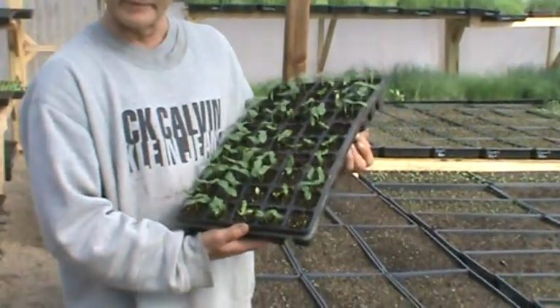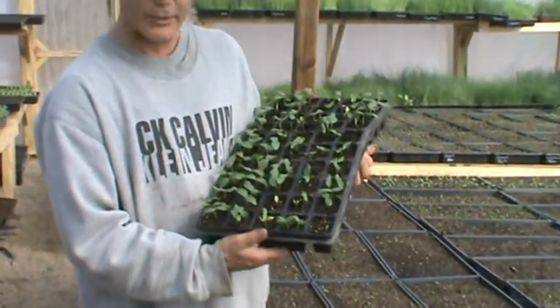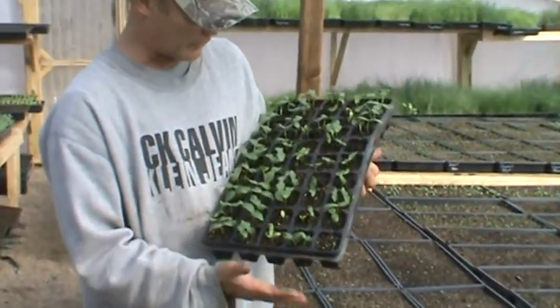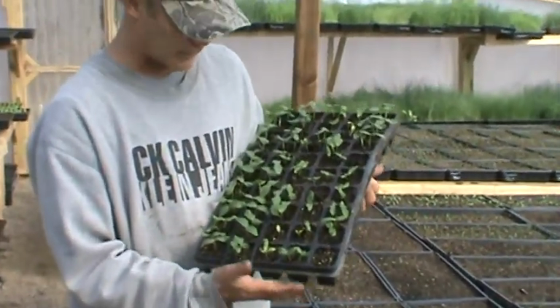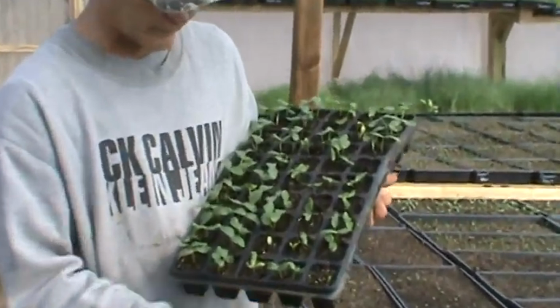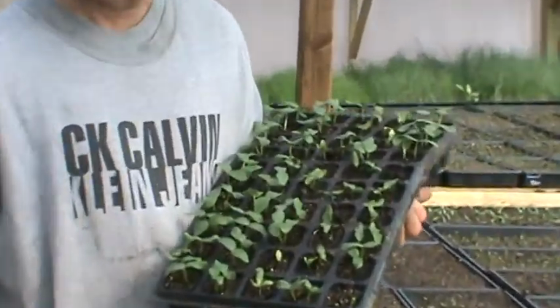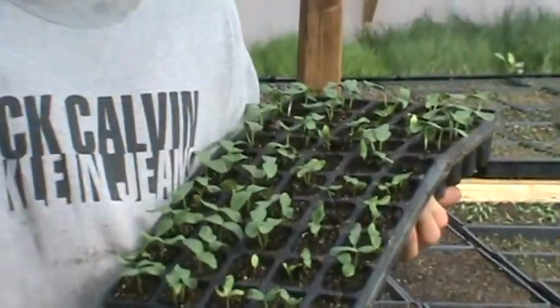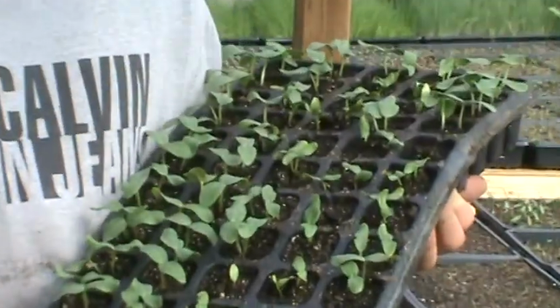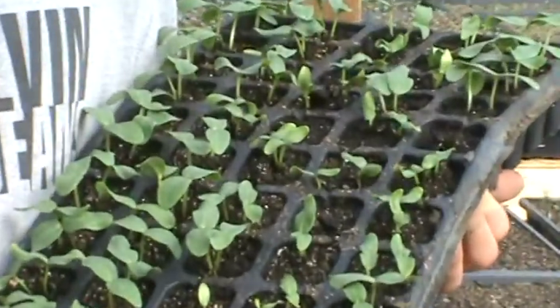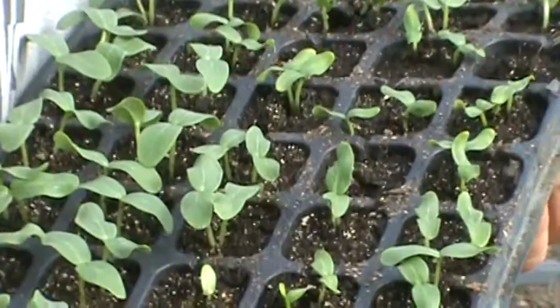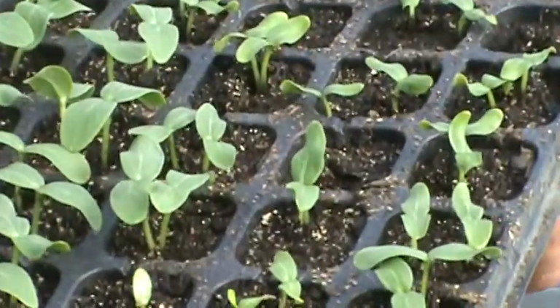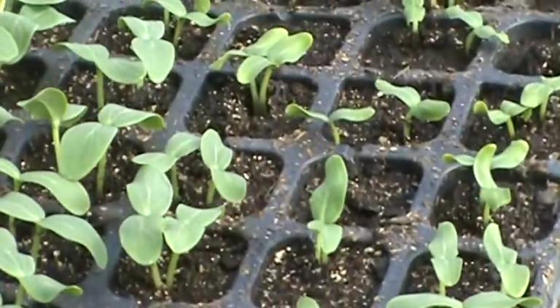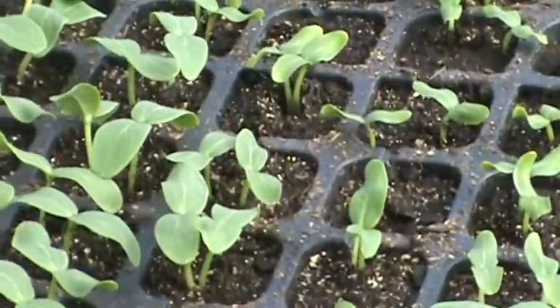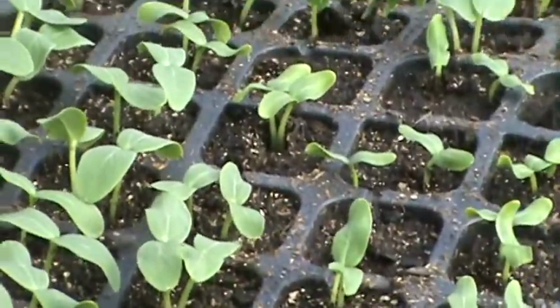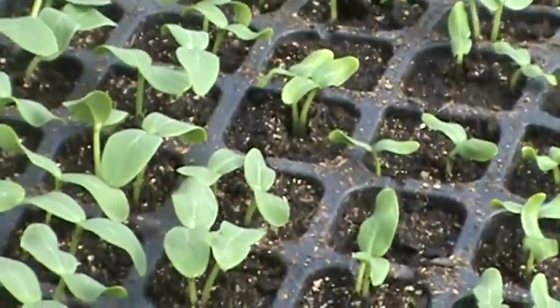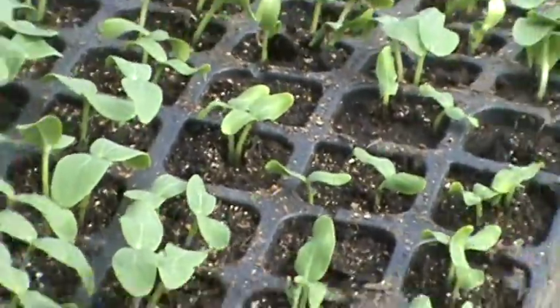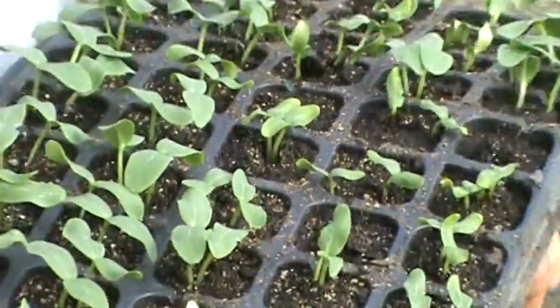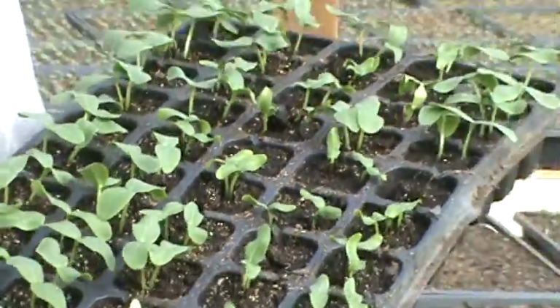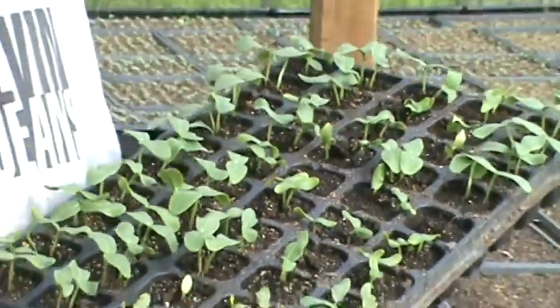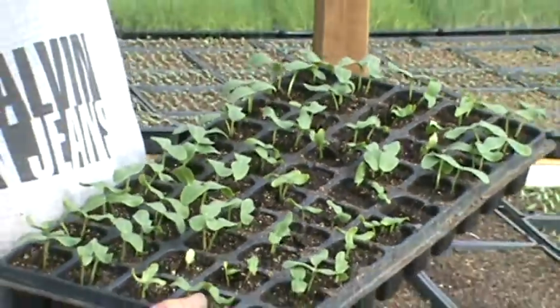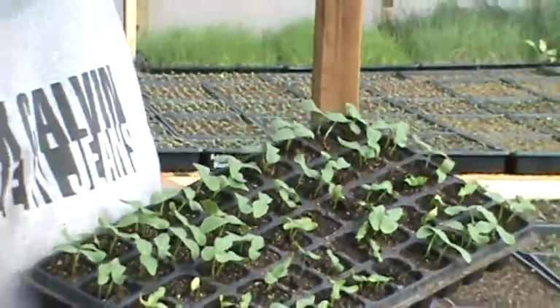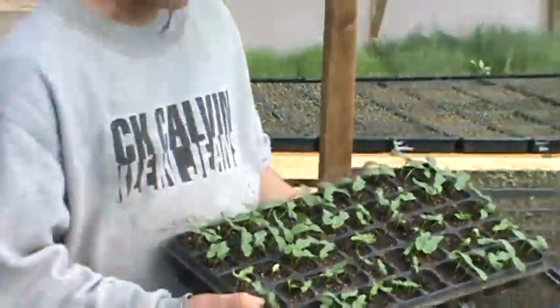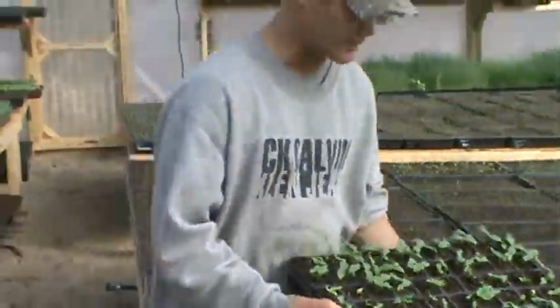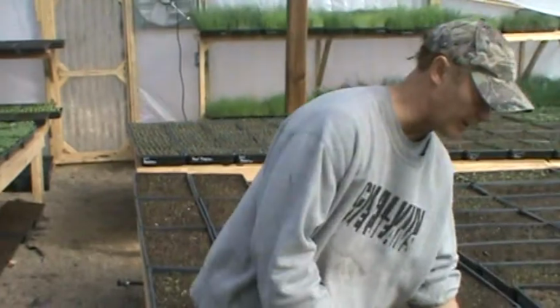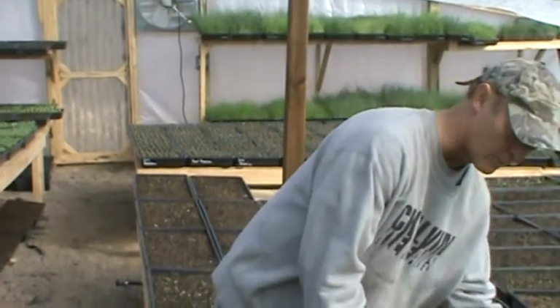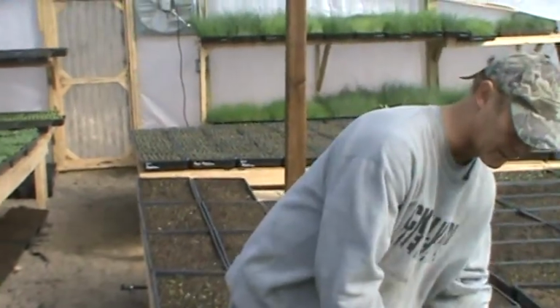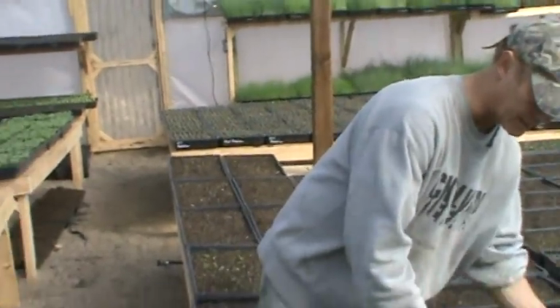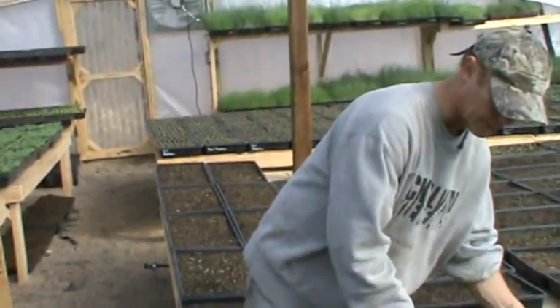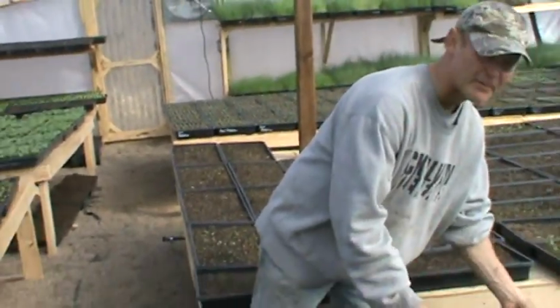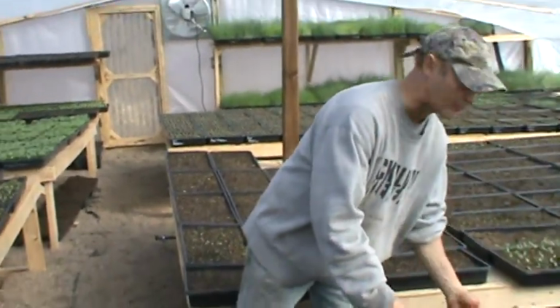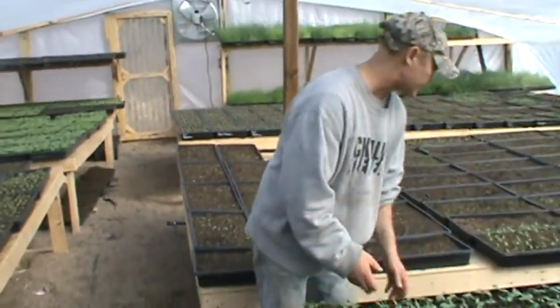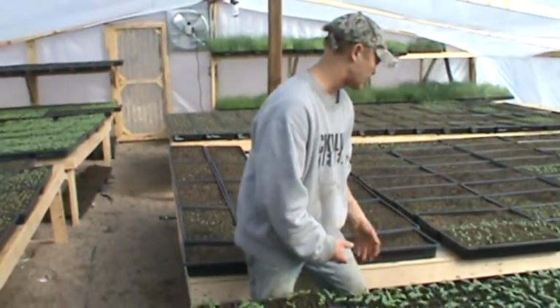These cucumbers are for the high tunnel. They're sweet success — probably the best cucumber in the world. They'll be going into the high tunnel in maybe a couple weeks or so.